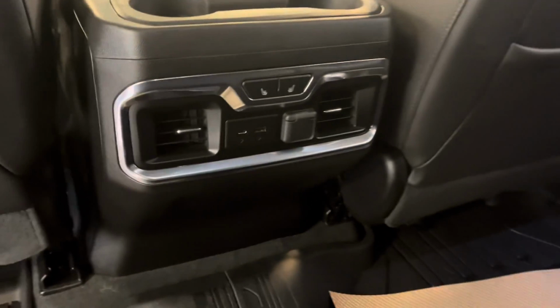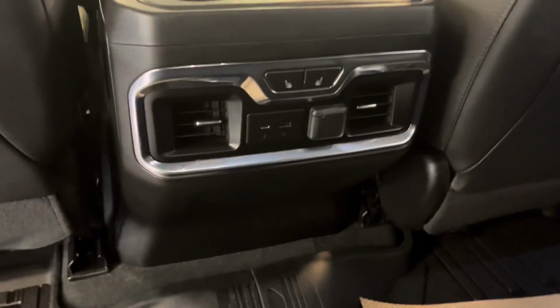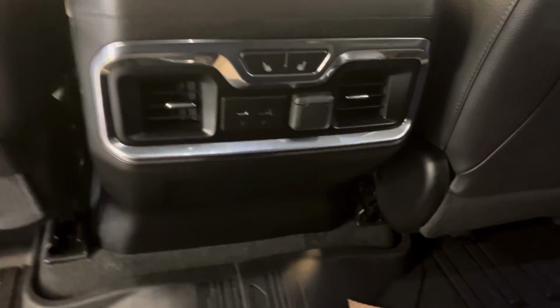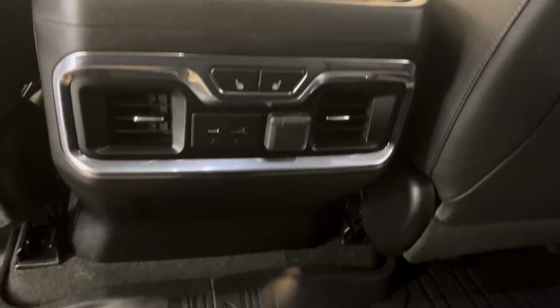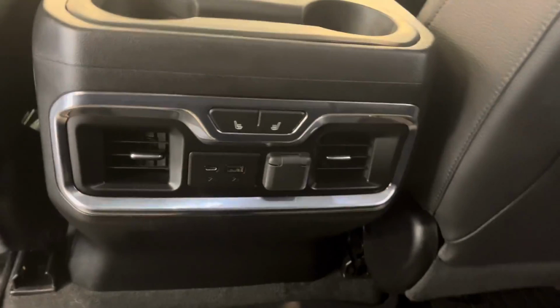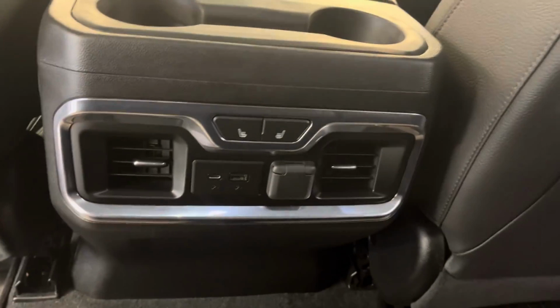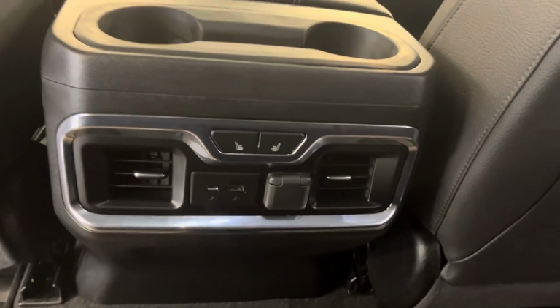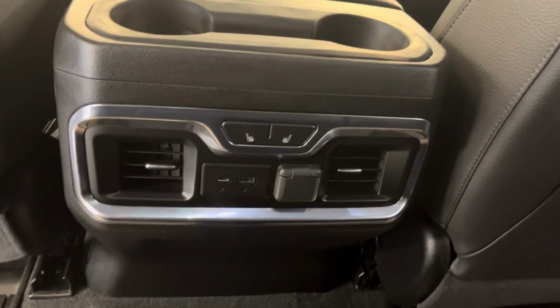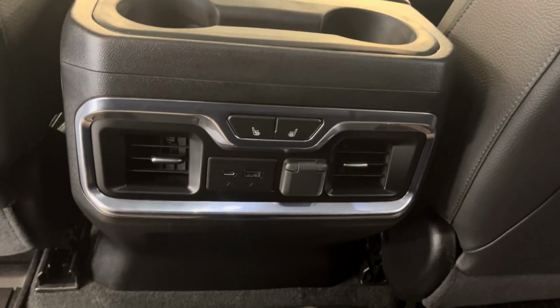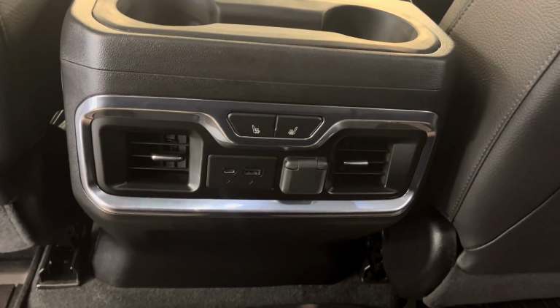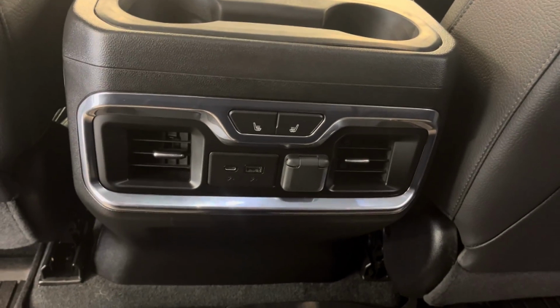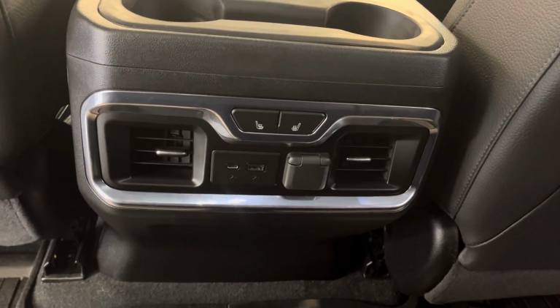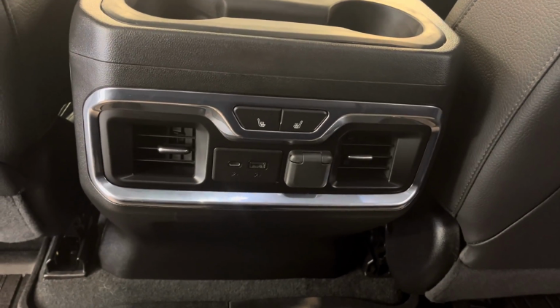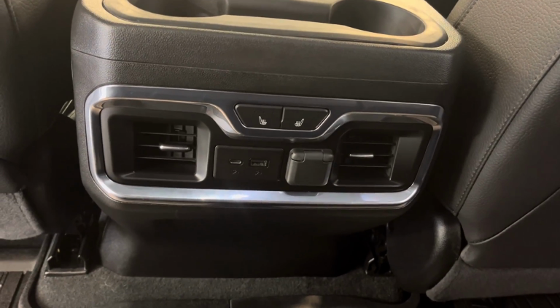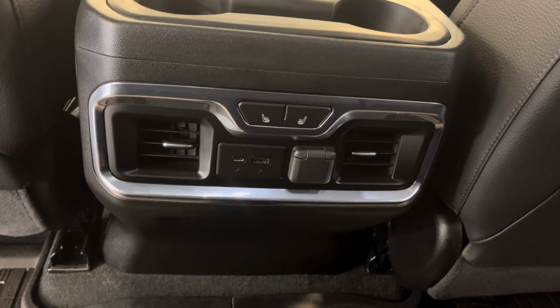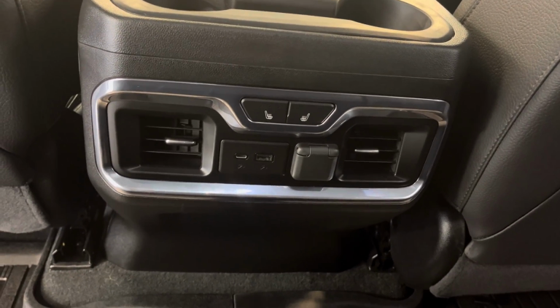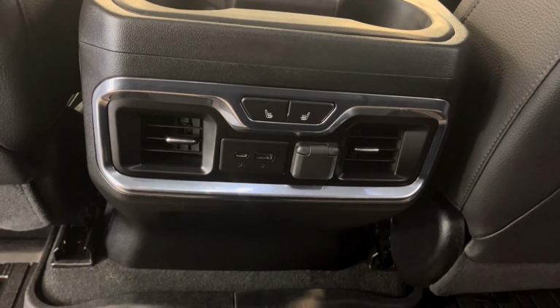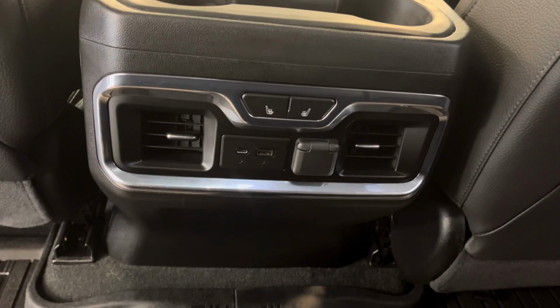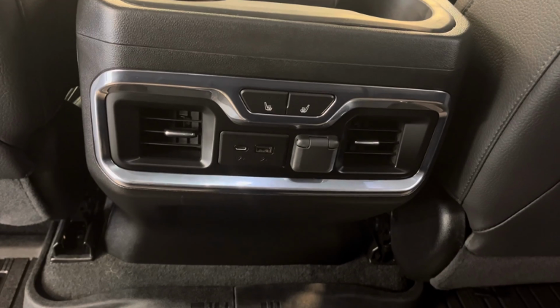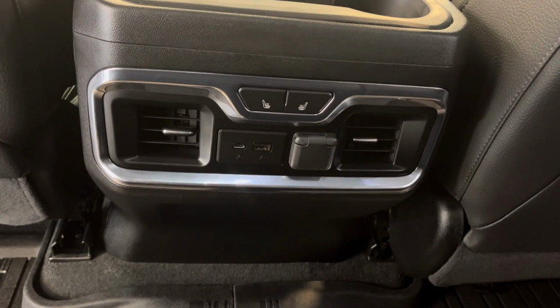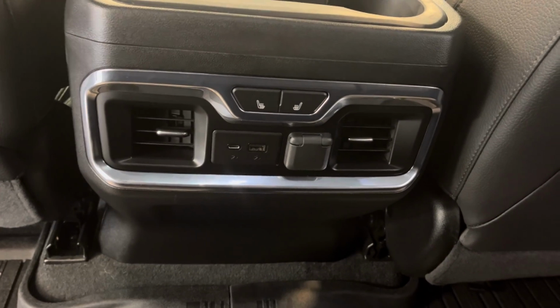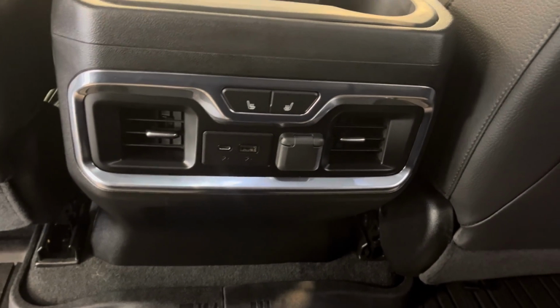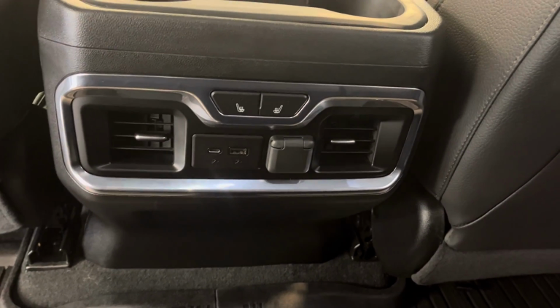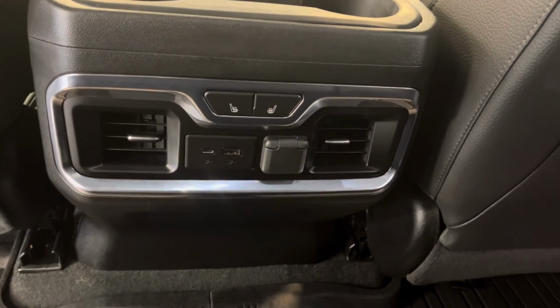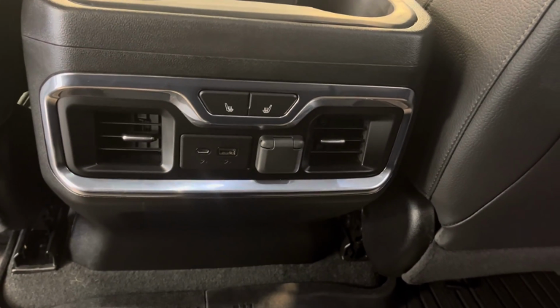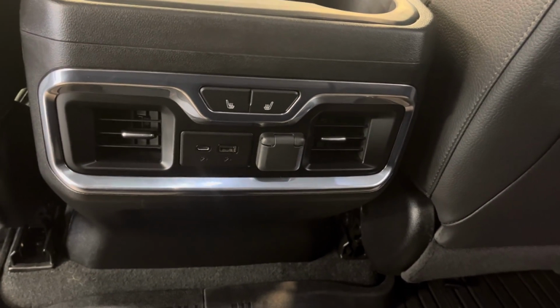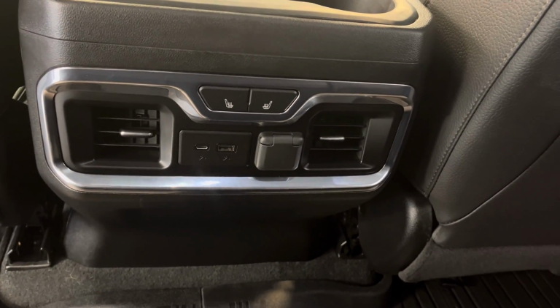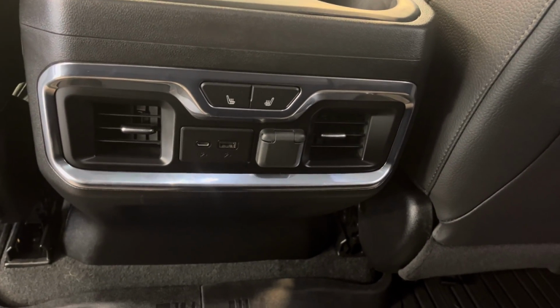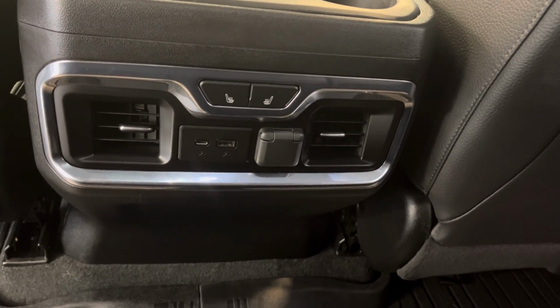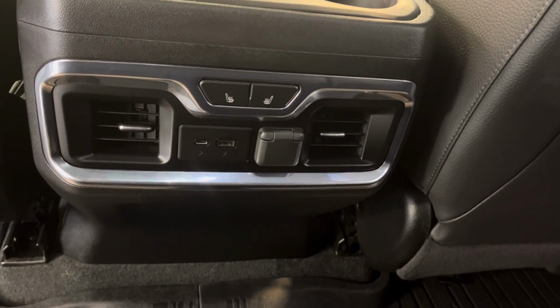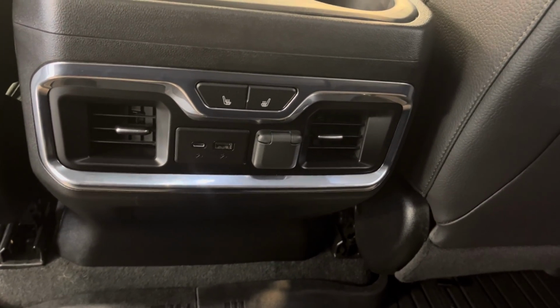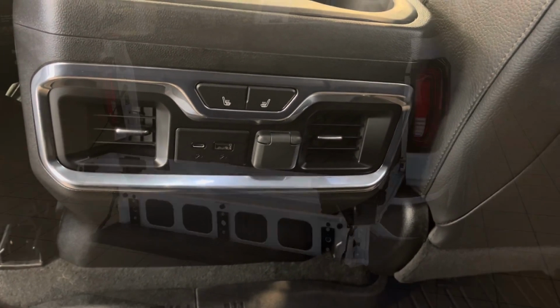Down here we have heated seat controls, USB type A and C, and a conventional car charger outlet.